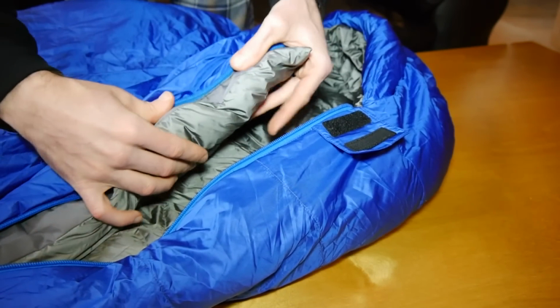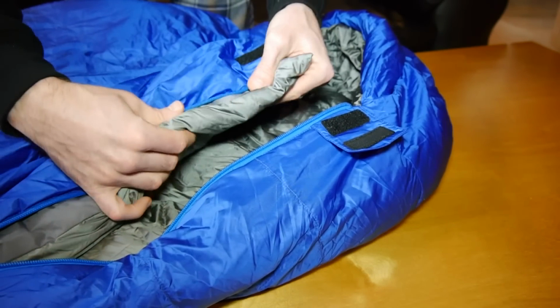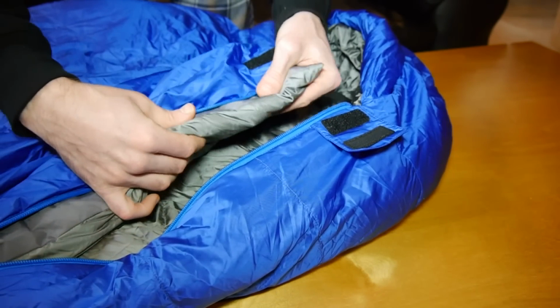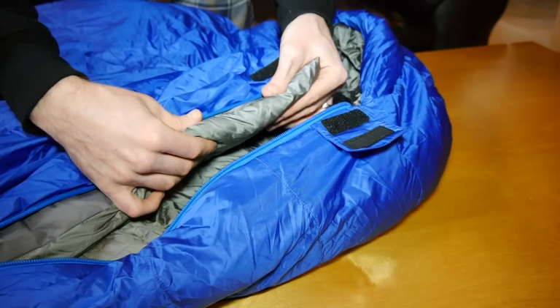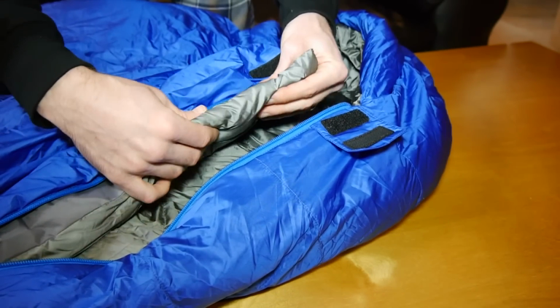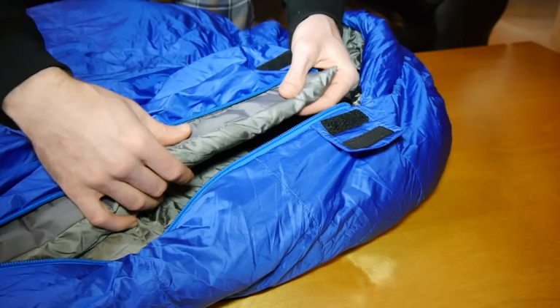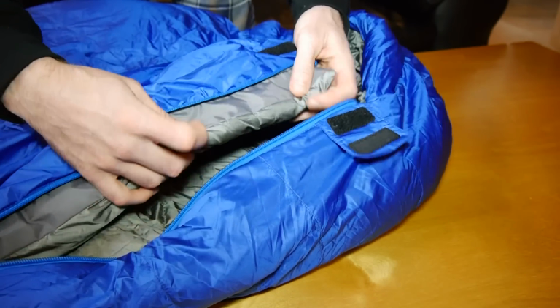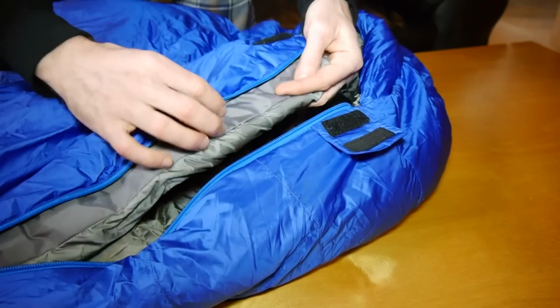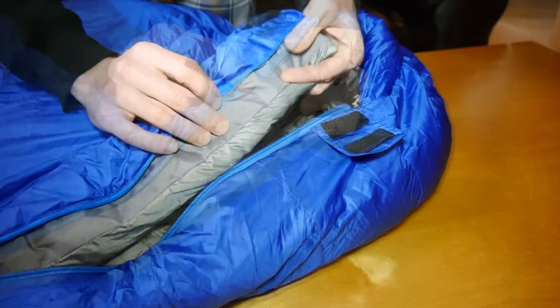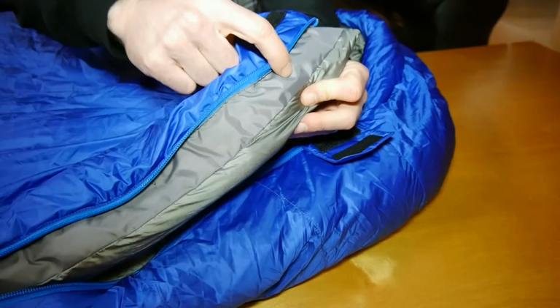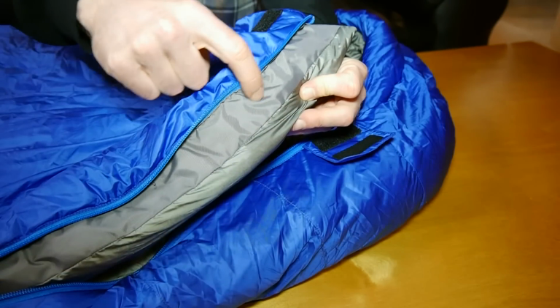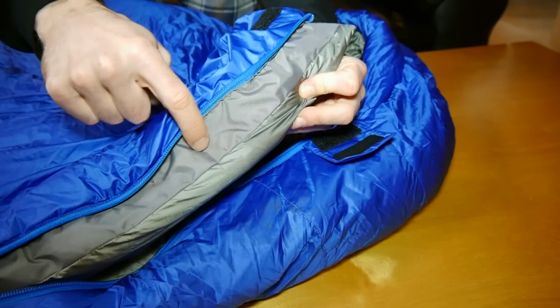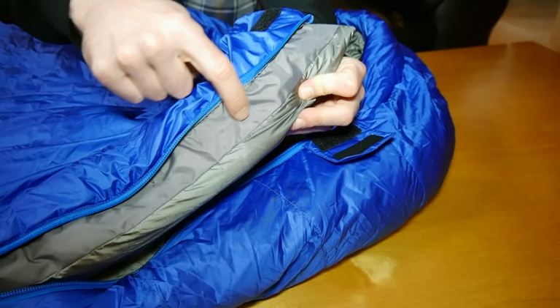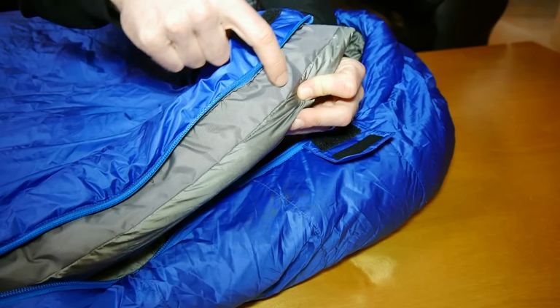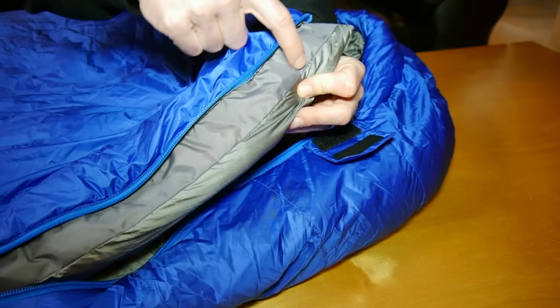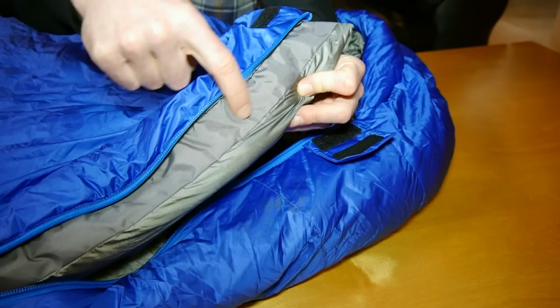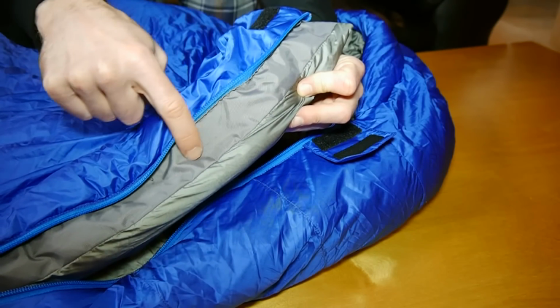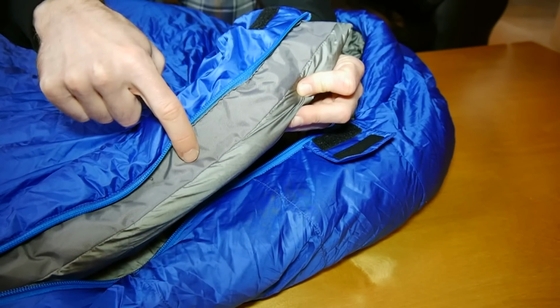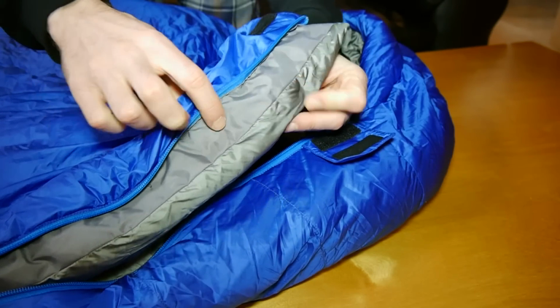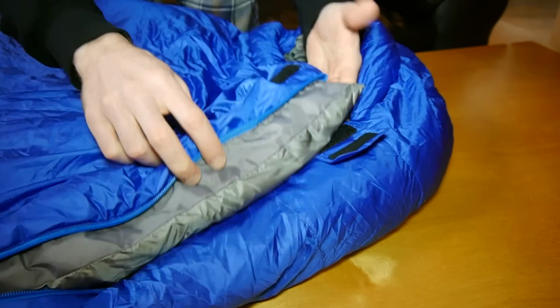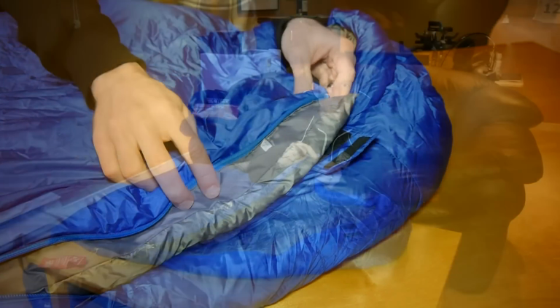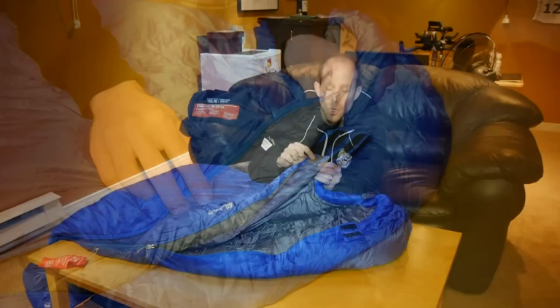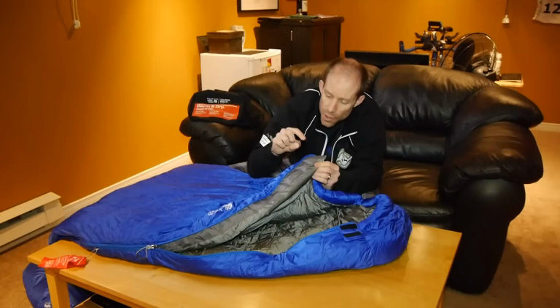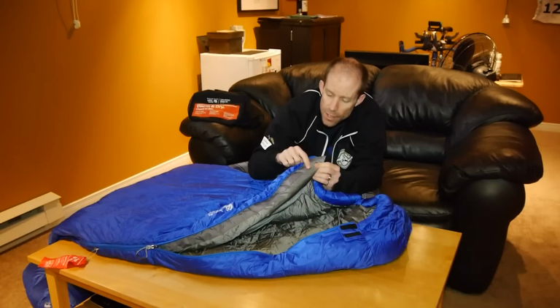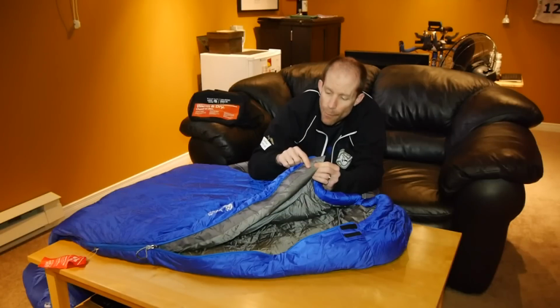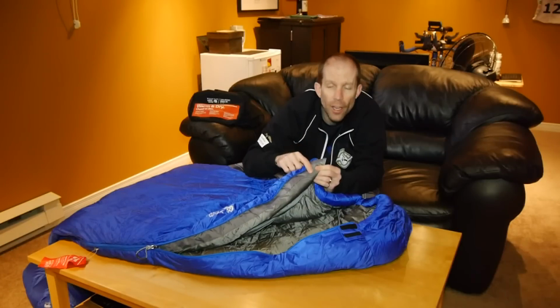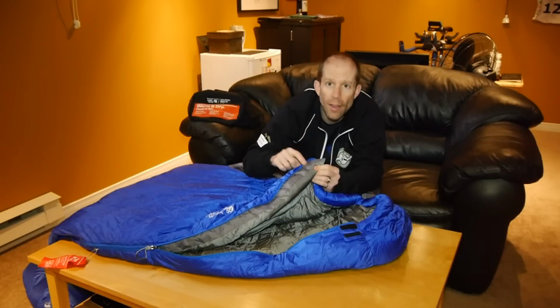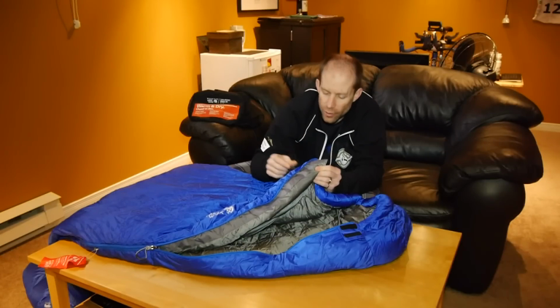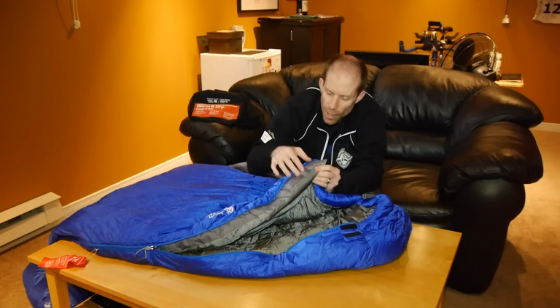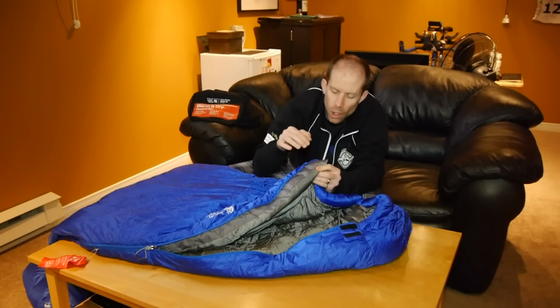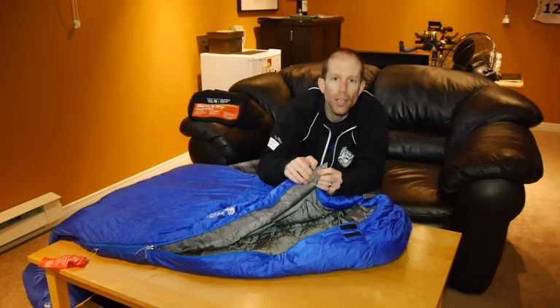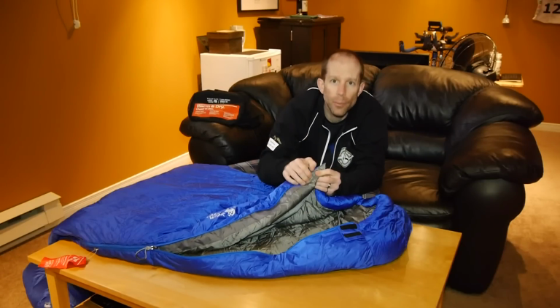That baffle is there to help keep any cold air from coming in through where the zipper is. You'll also notice that close to the zipper there's a different material, which is meant to prevent the sleeping bag from getting caught in the zipper.